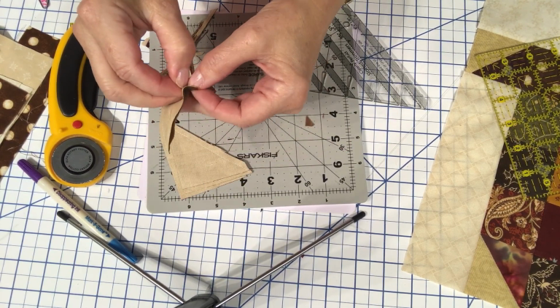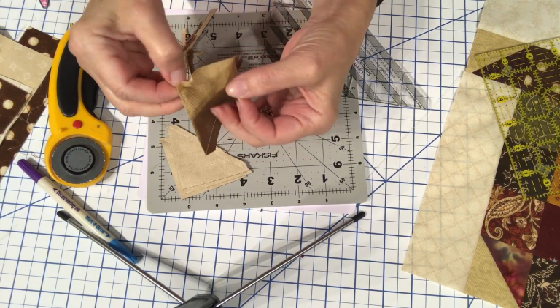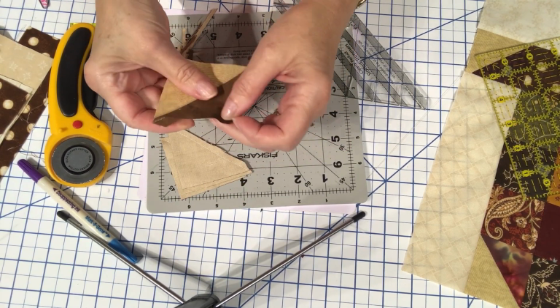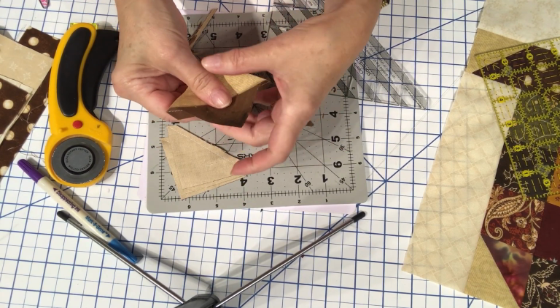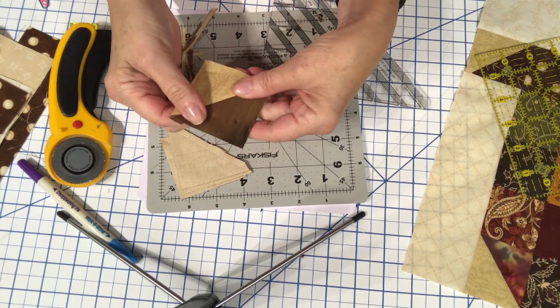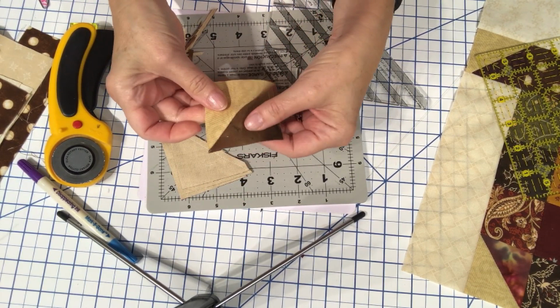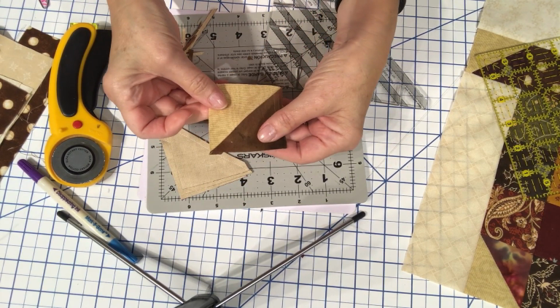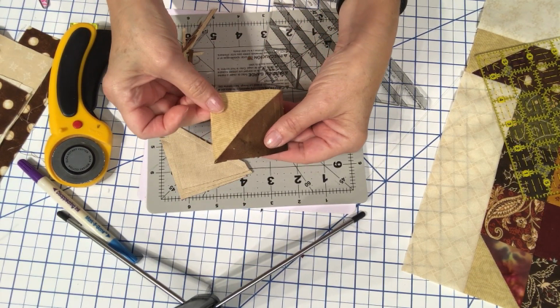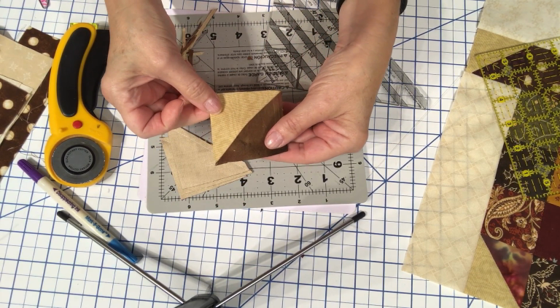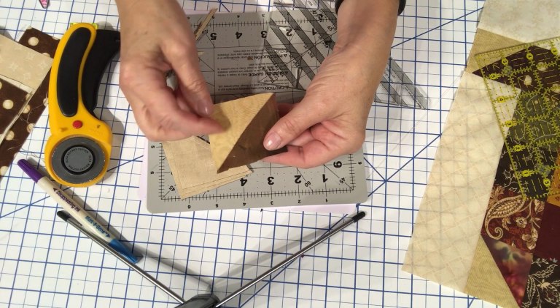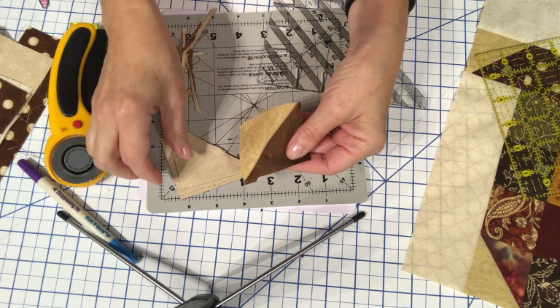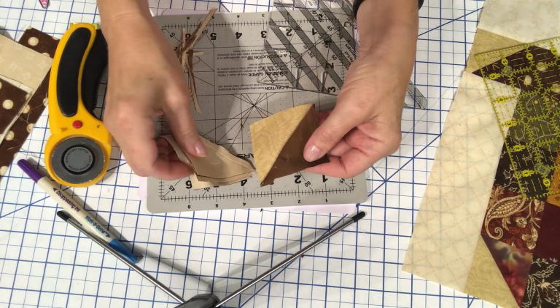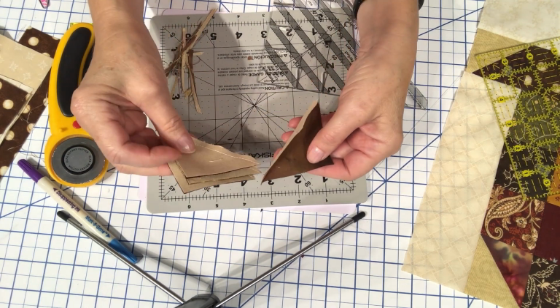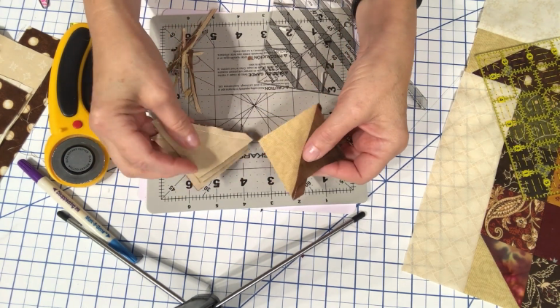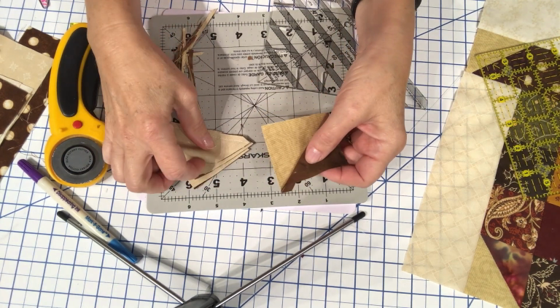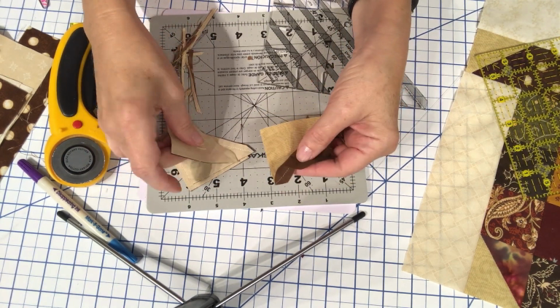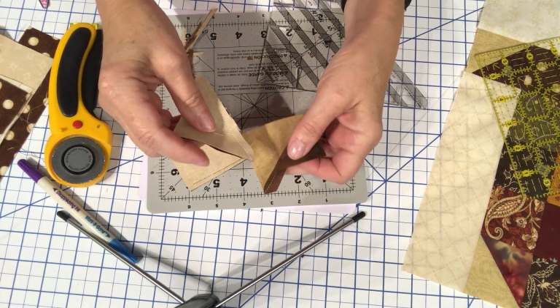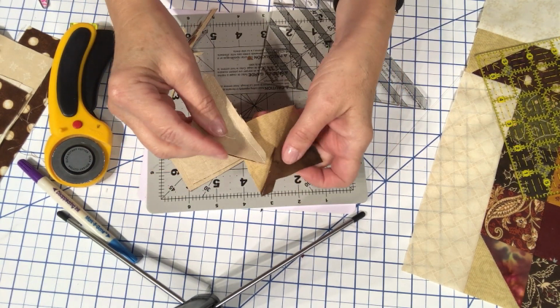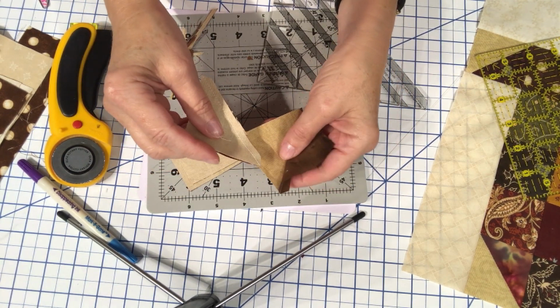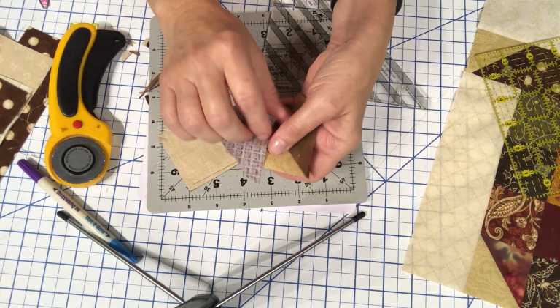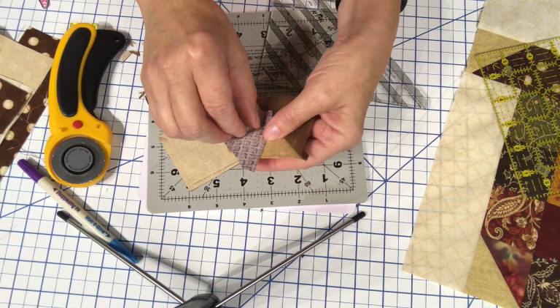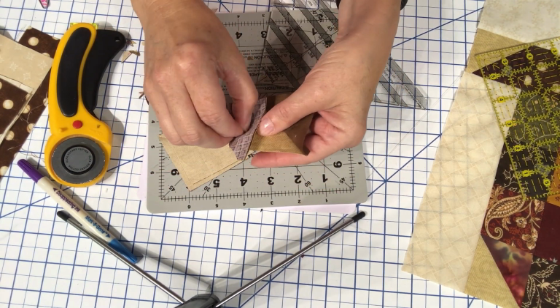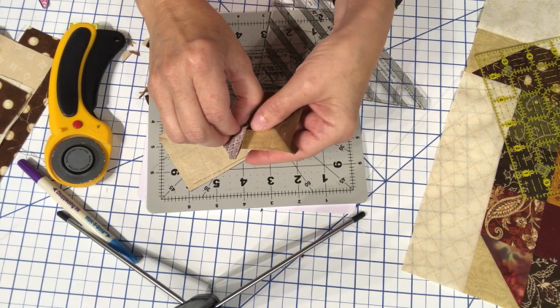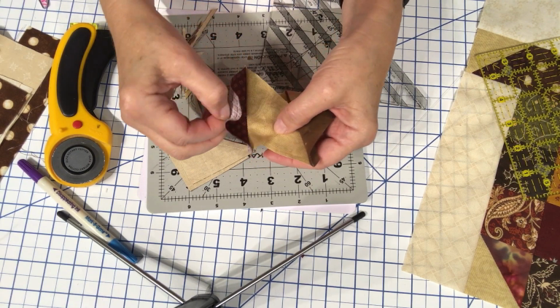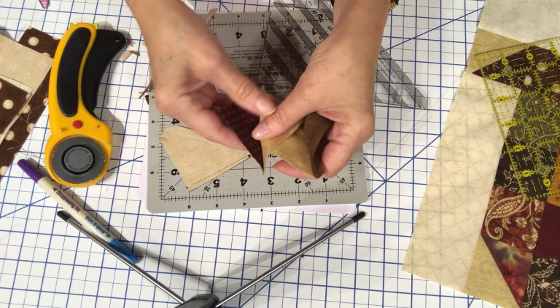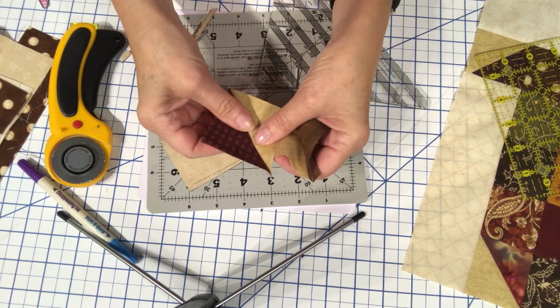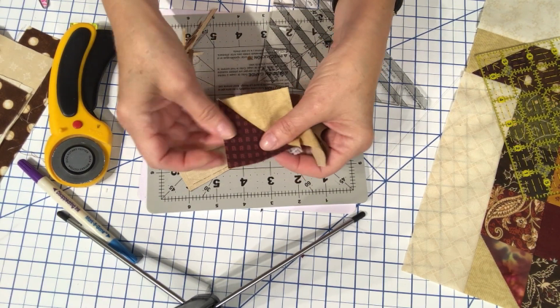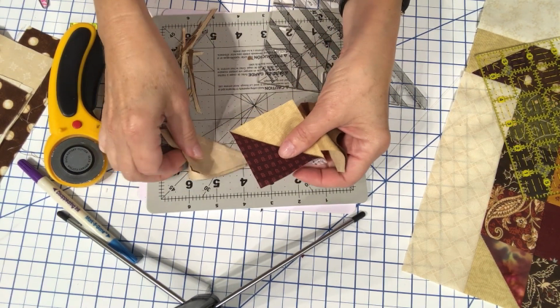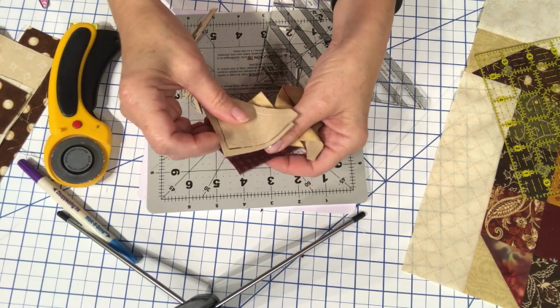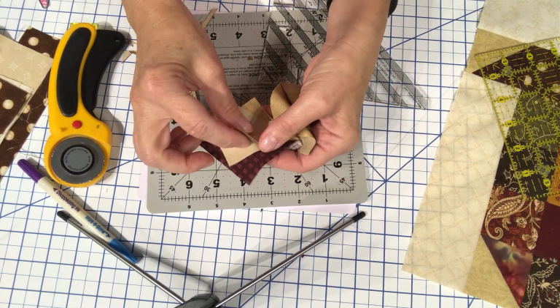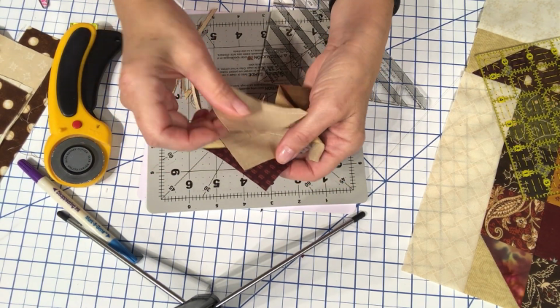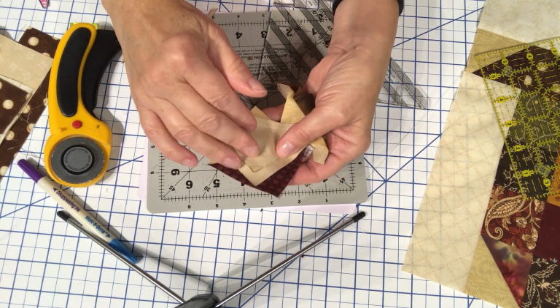Now I can take these to my iron and press them. They're now all squared up to two and a half inches and I've got all four of them finished. I'm going to go press those and I'll be right back.